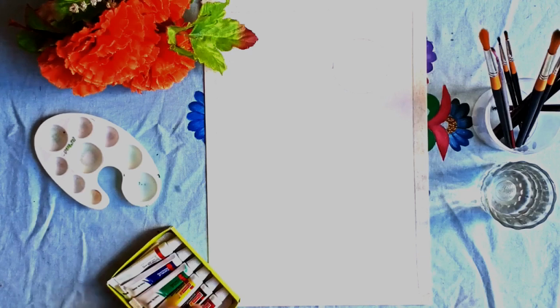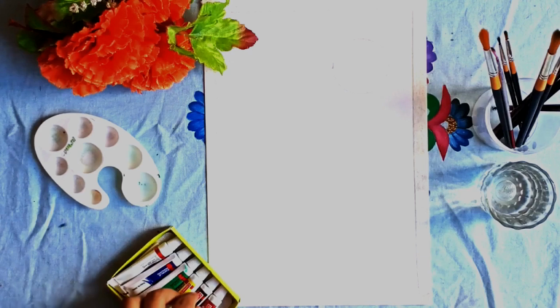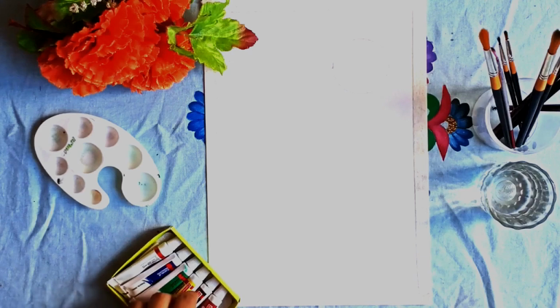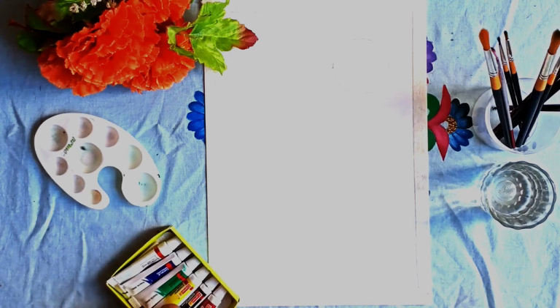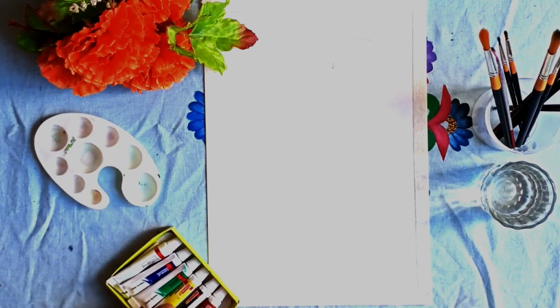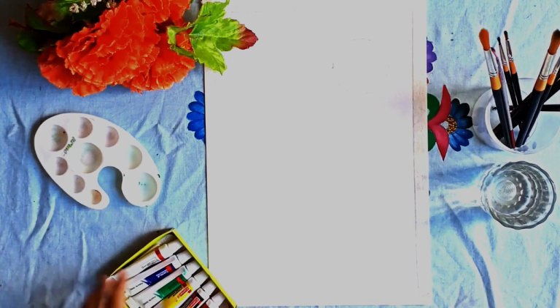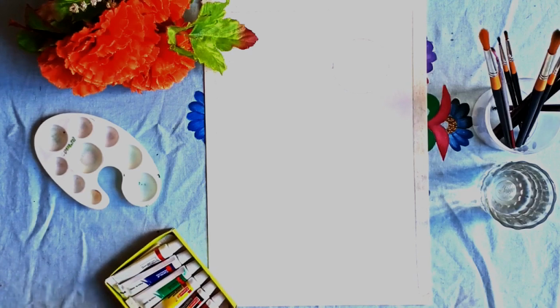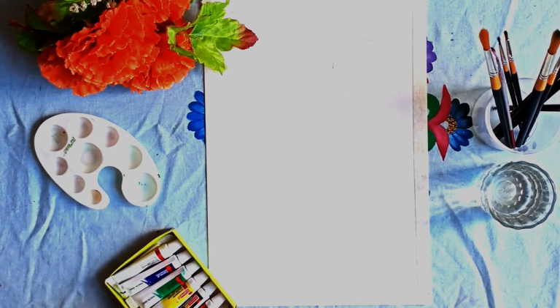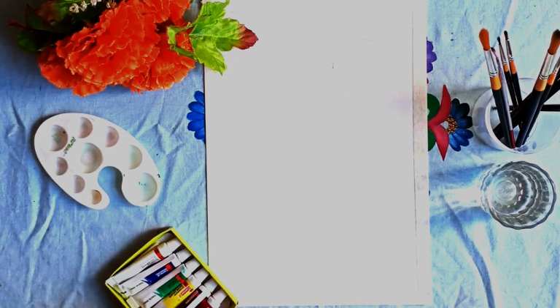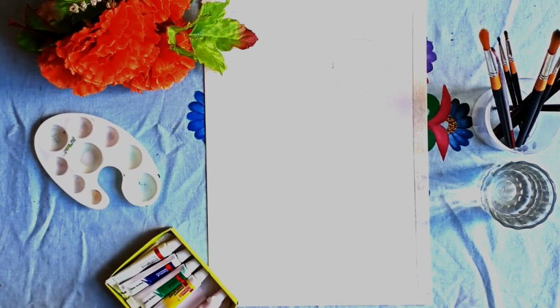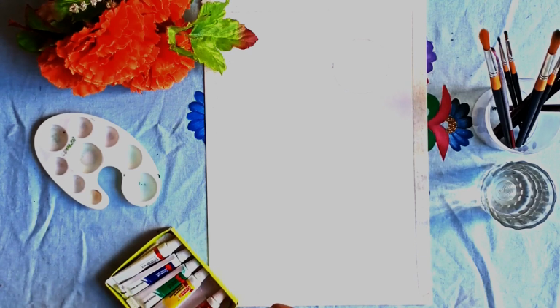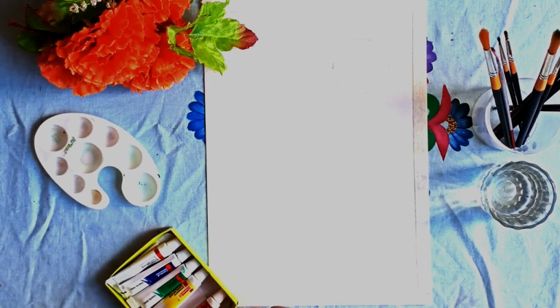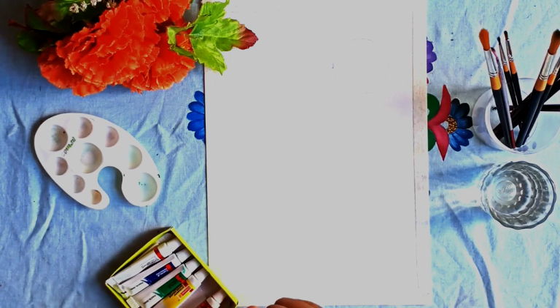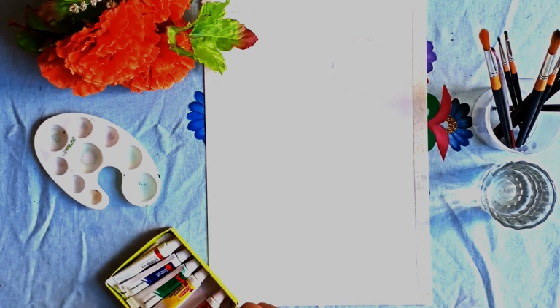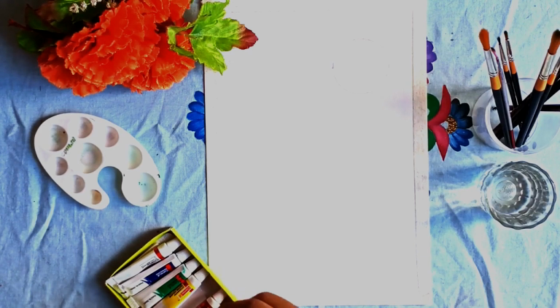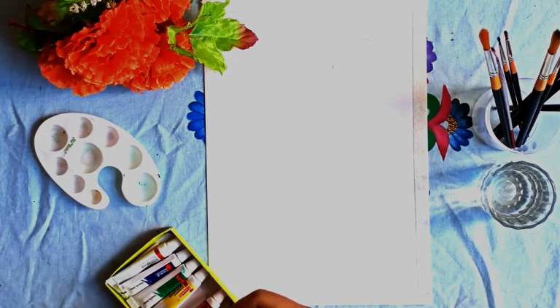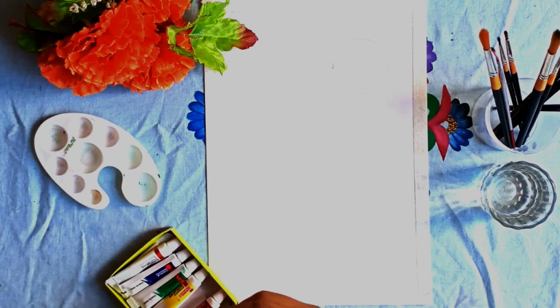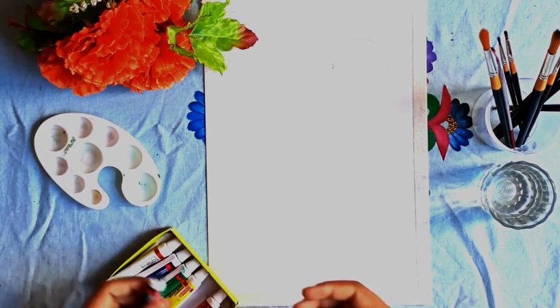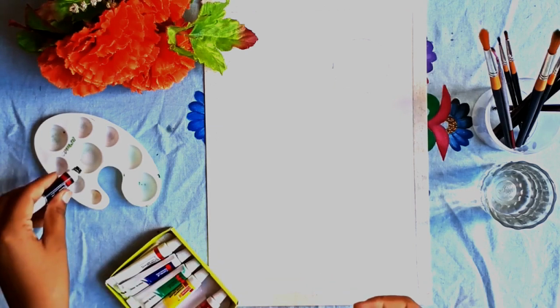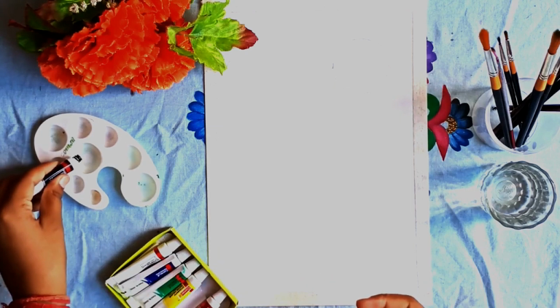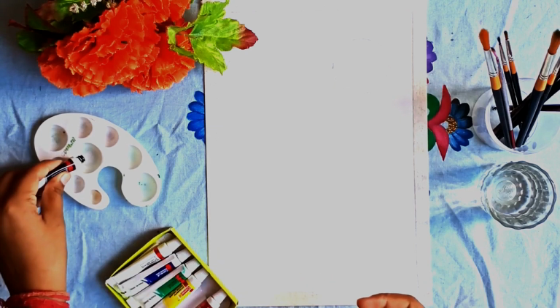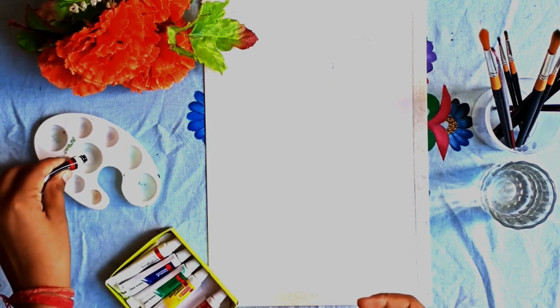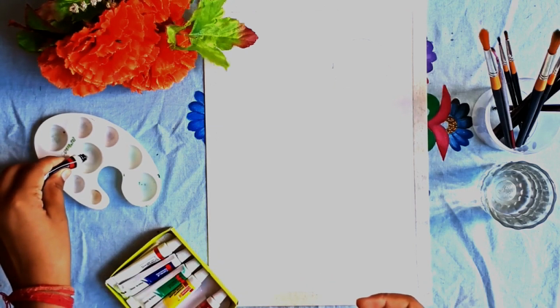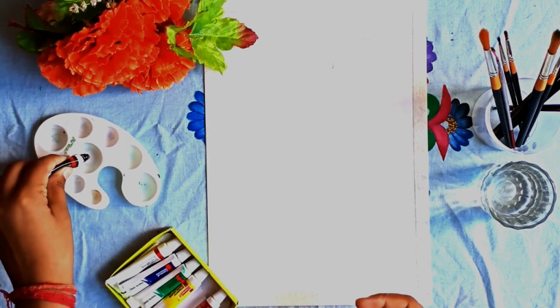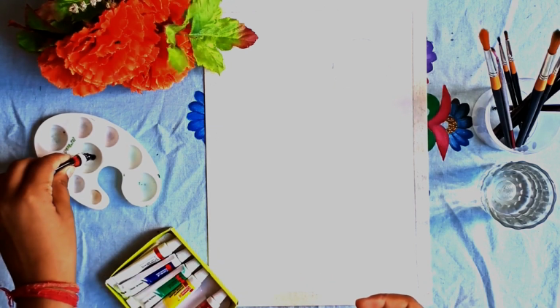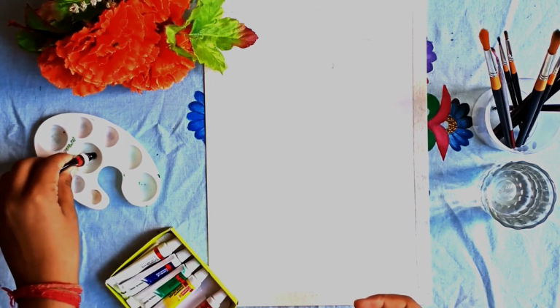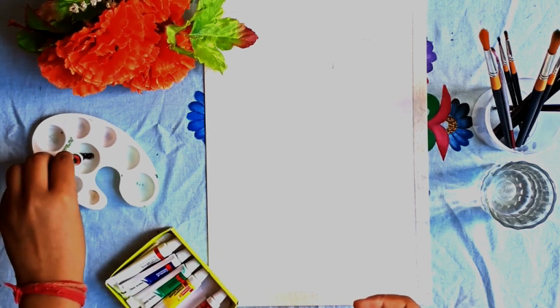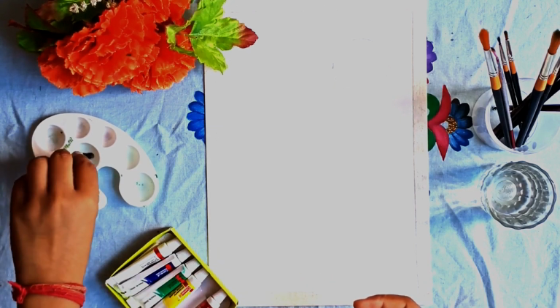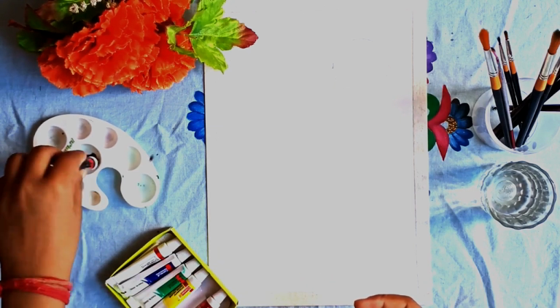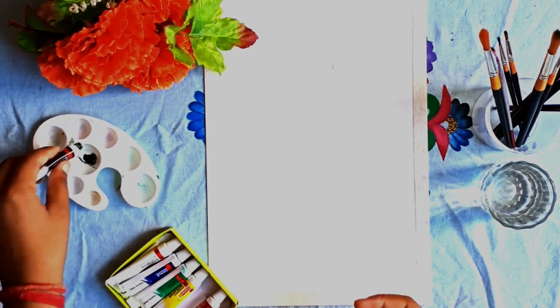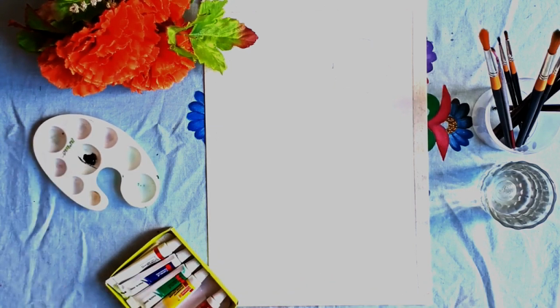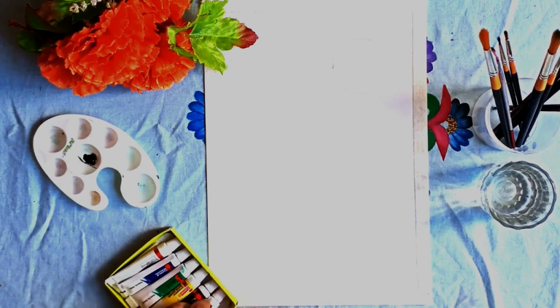Hello and welcome everybody. I am Hushwata and you are watching Artplus. In this video we are not going to draw any person, but I am going to make a watercolor painting, so hopefully you will like it.